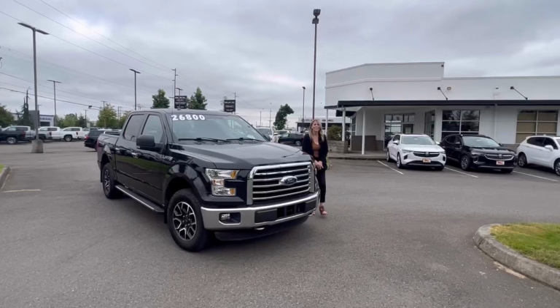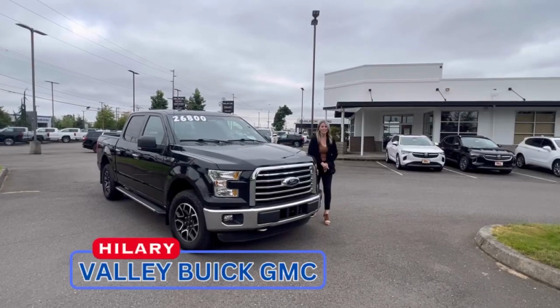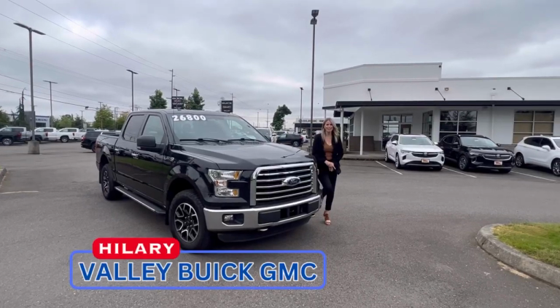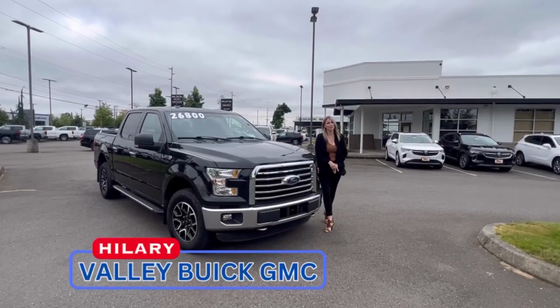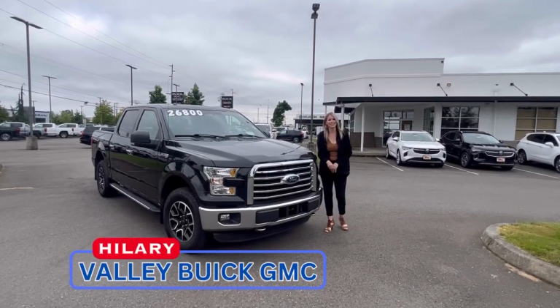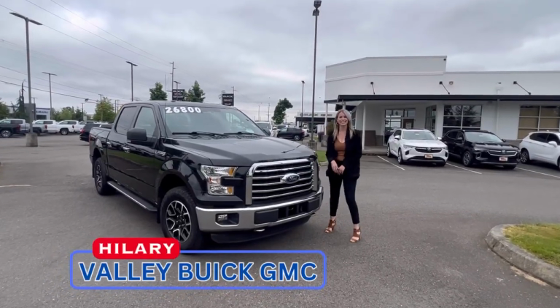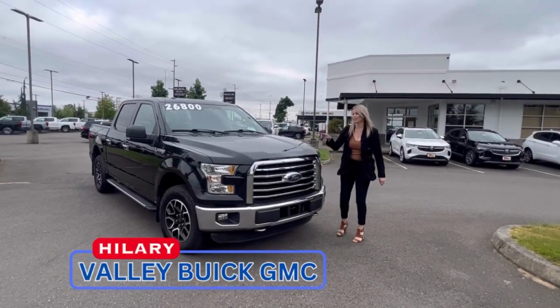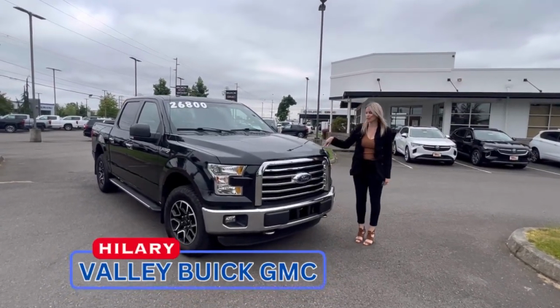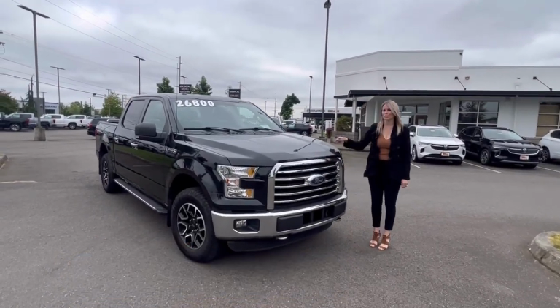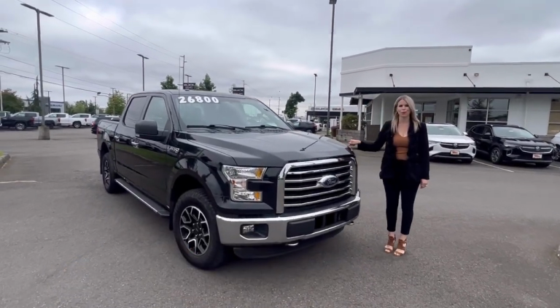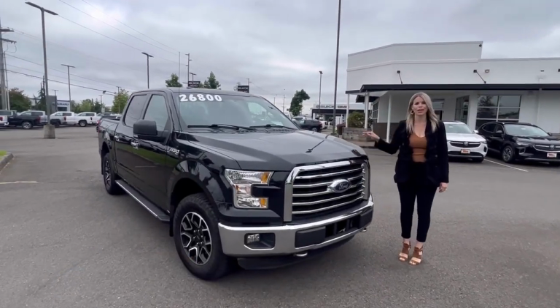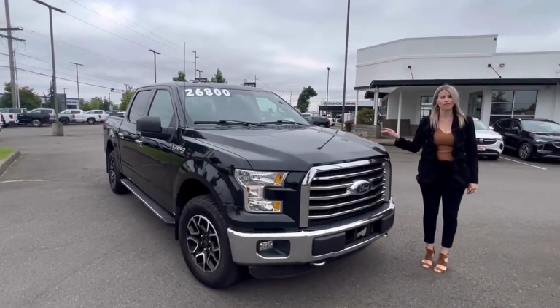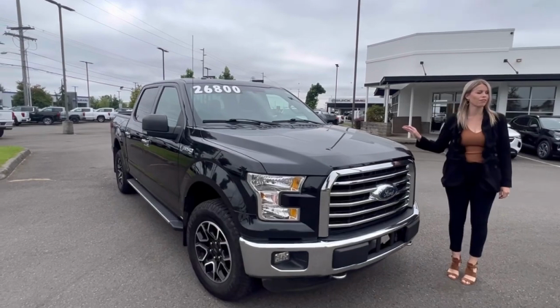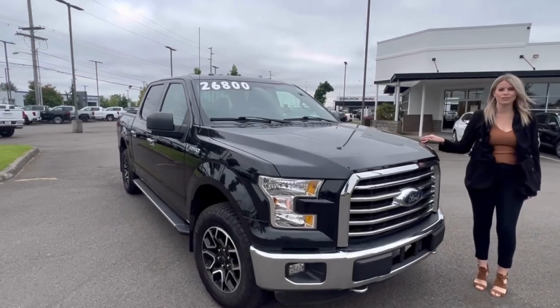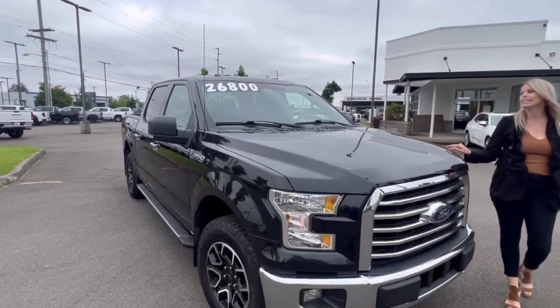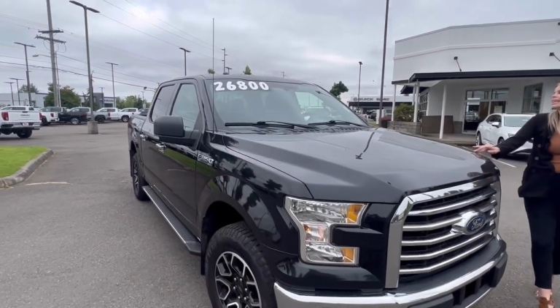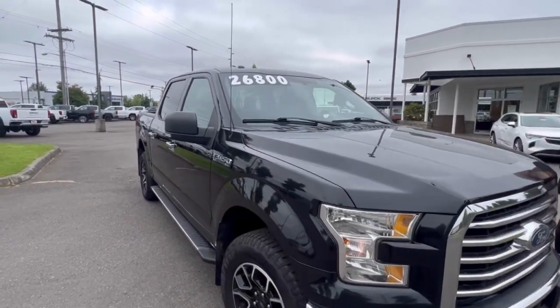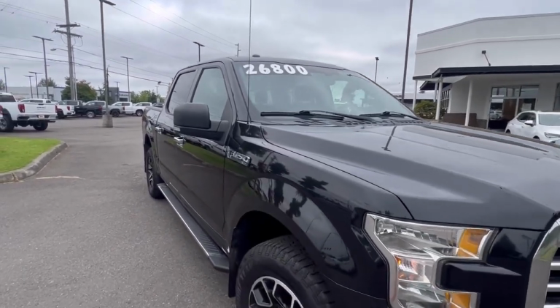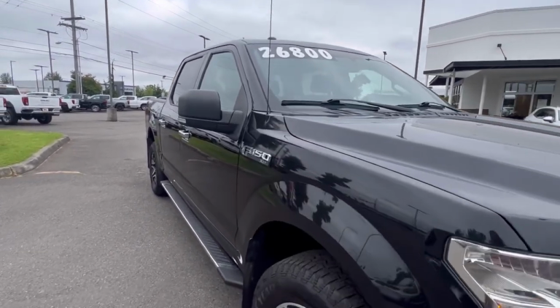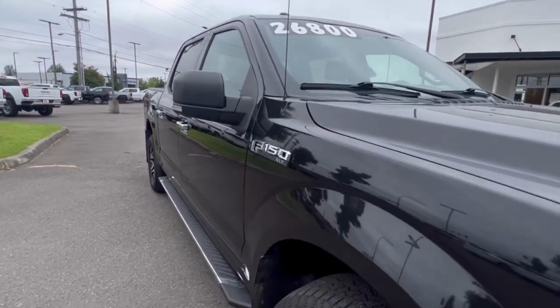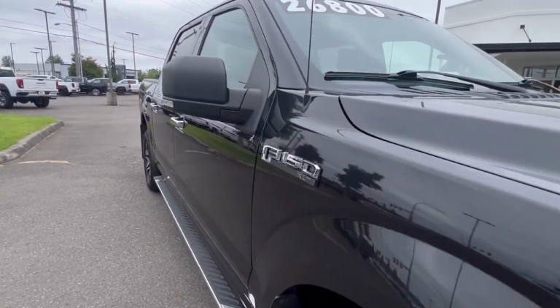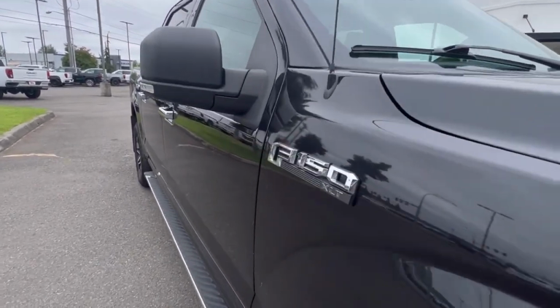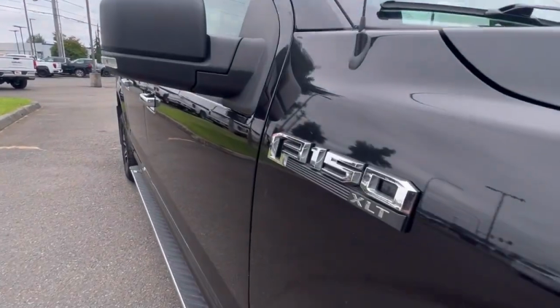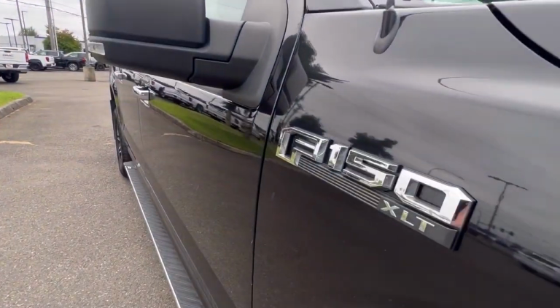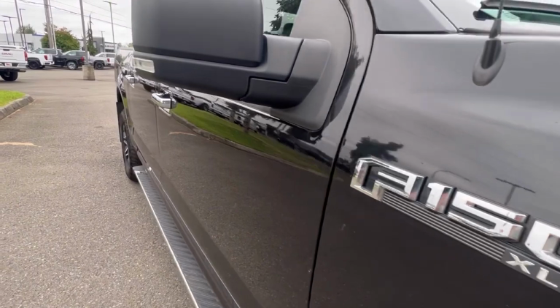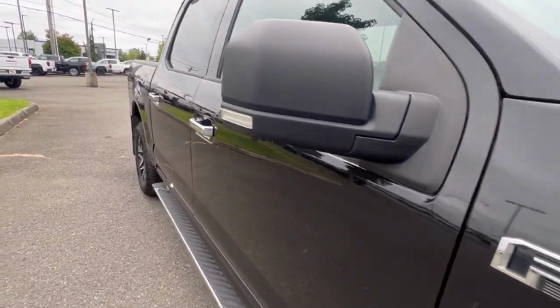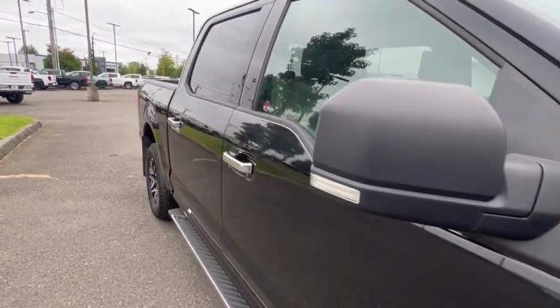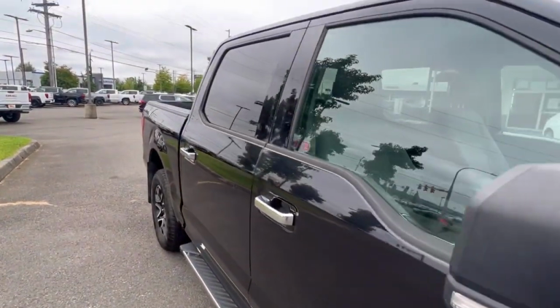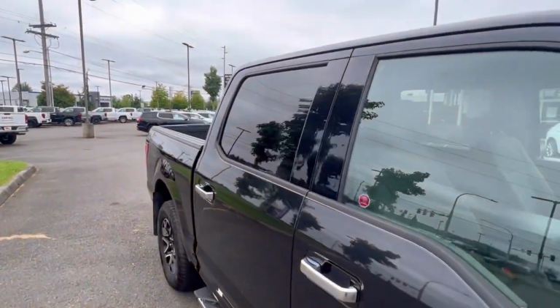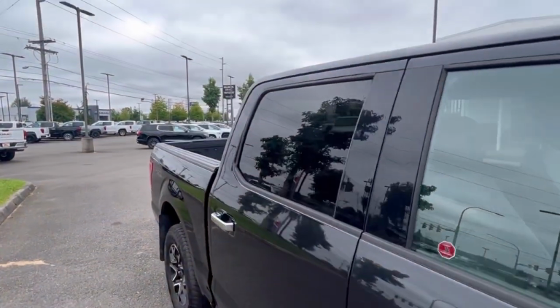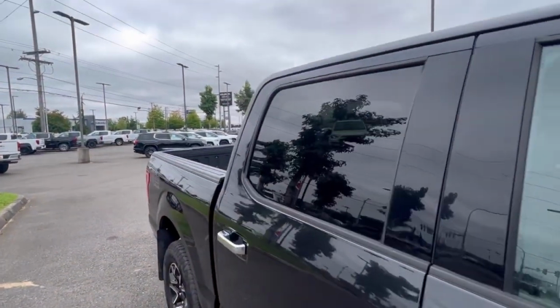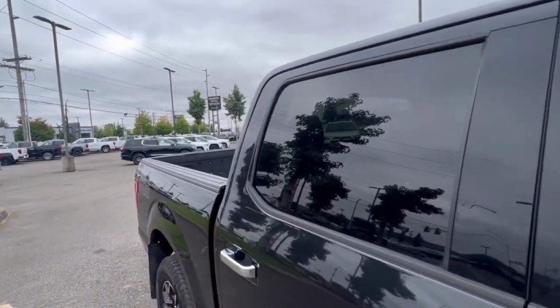Hillary here at Valley View of GMC, and today we have this 2015 Ford F-150. It's only had one previous owner, so it's in good condition — both the exterior and interior.